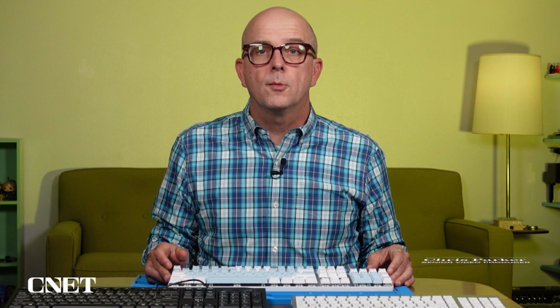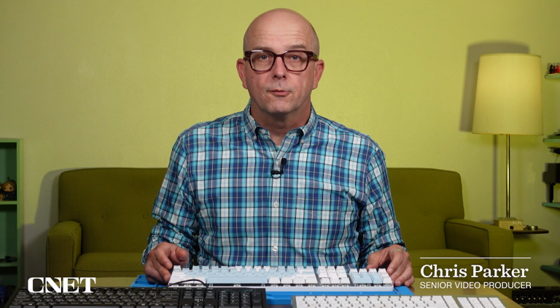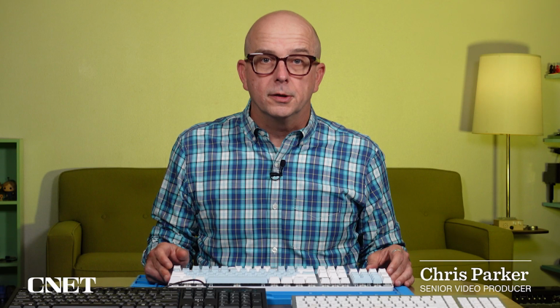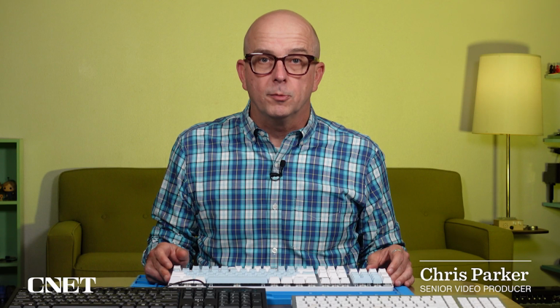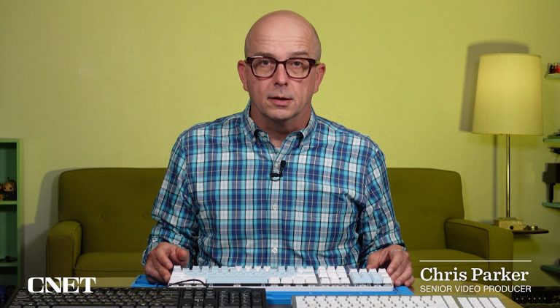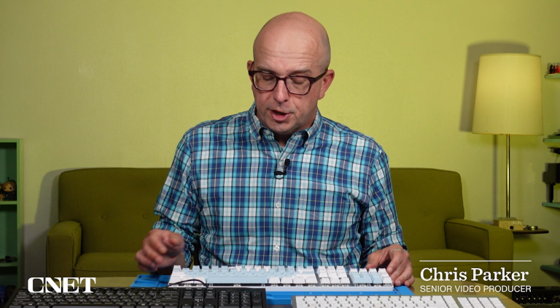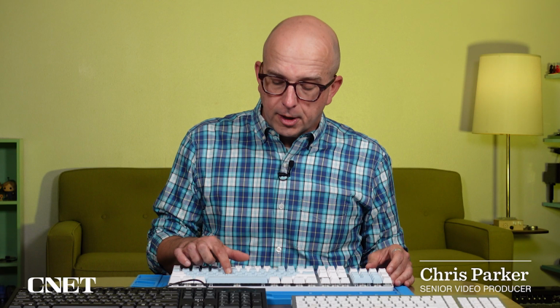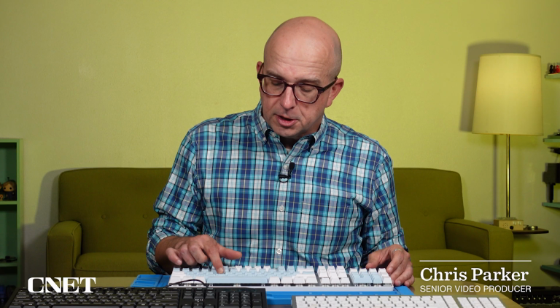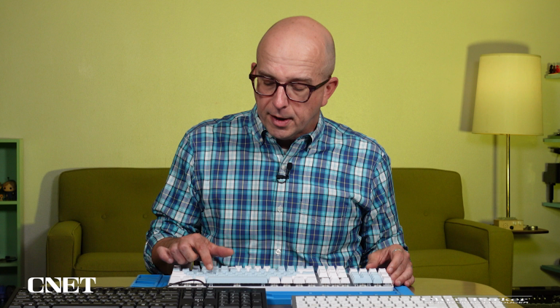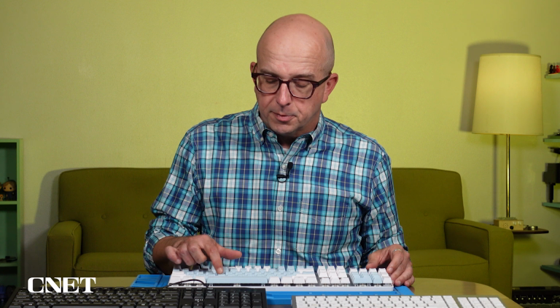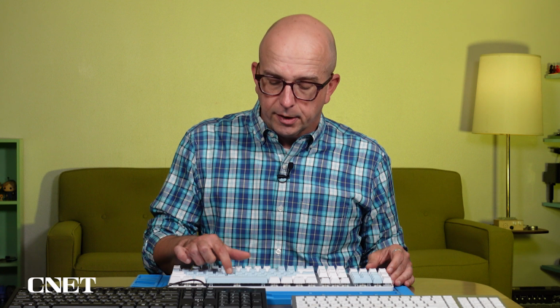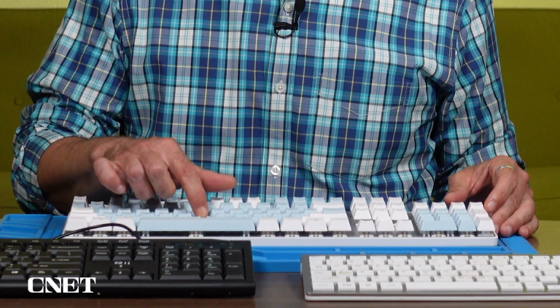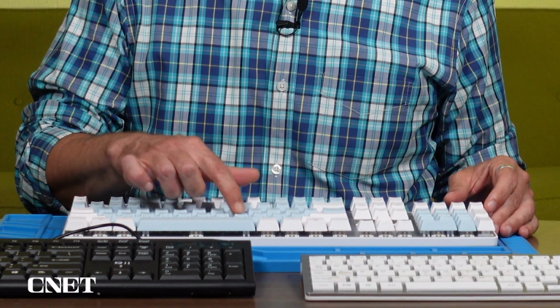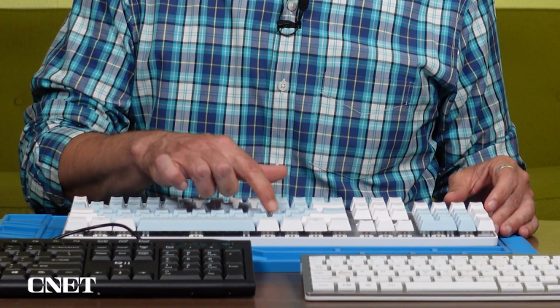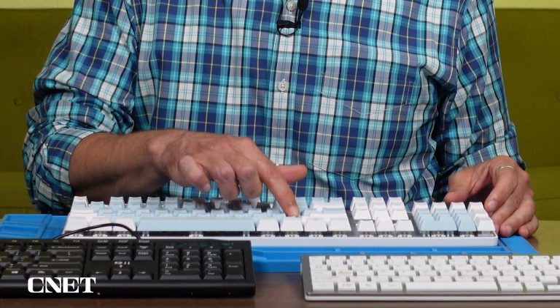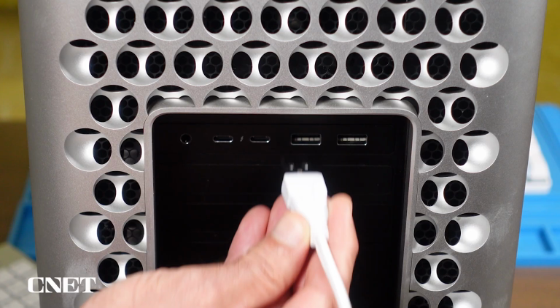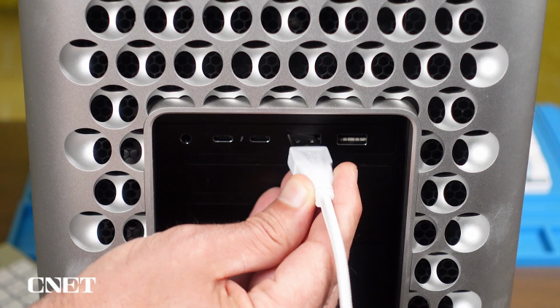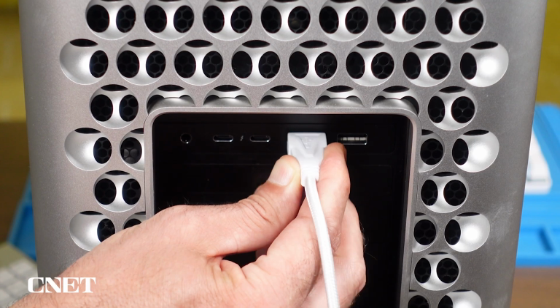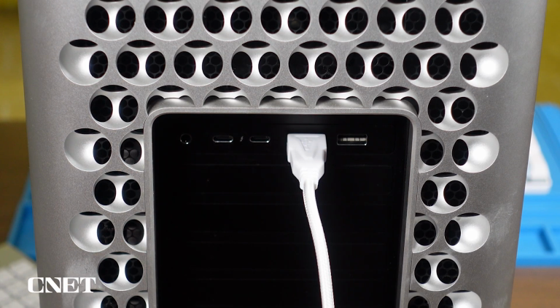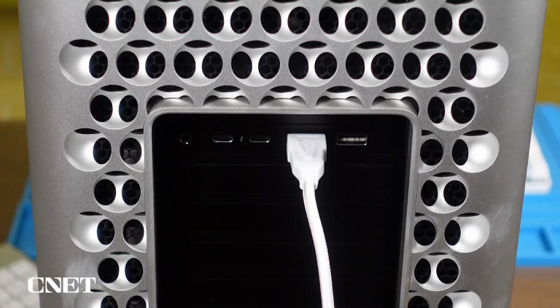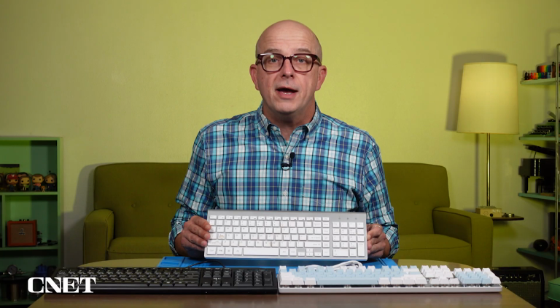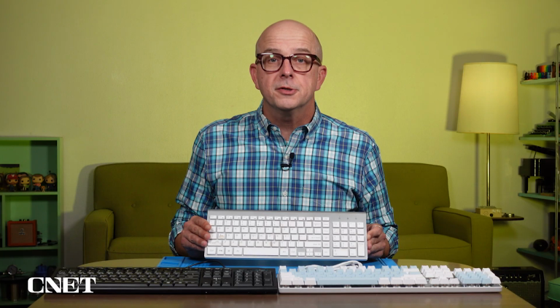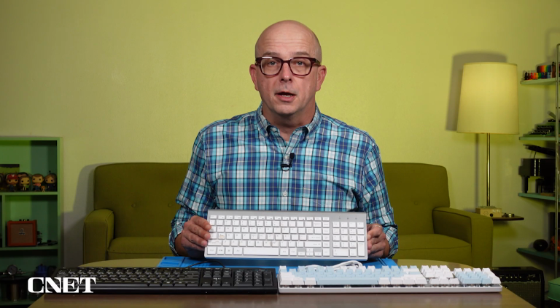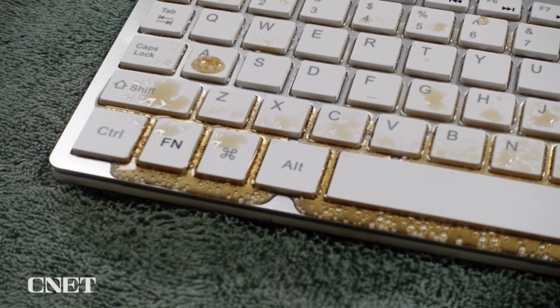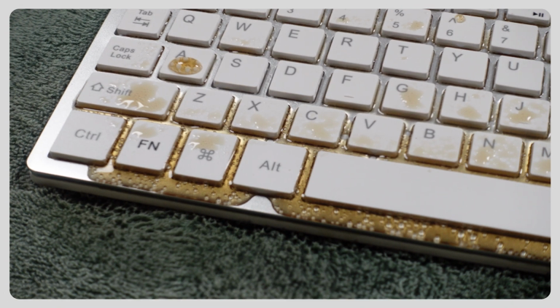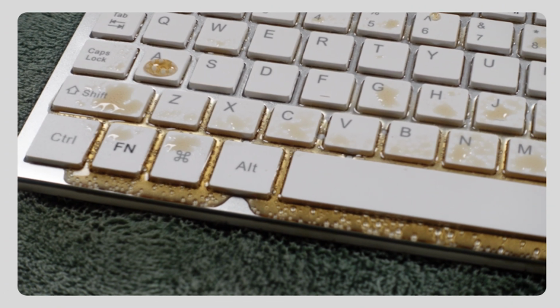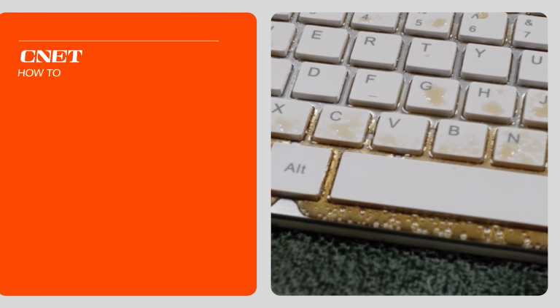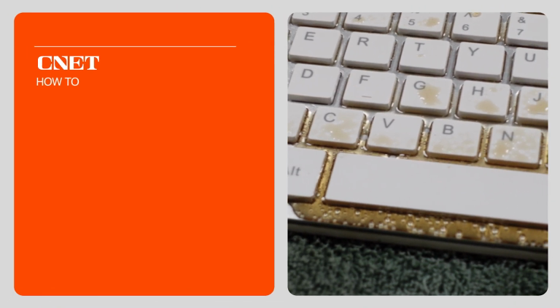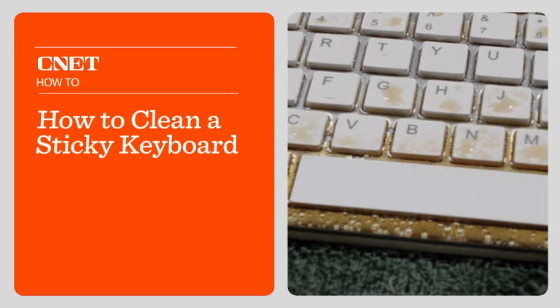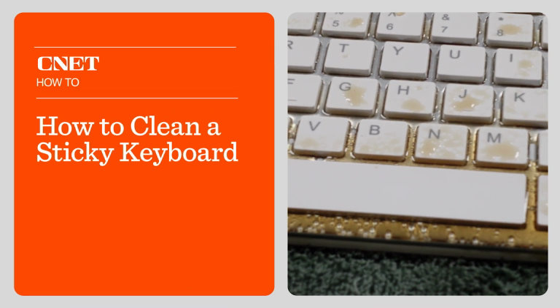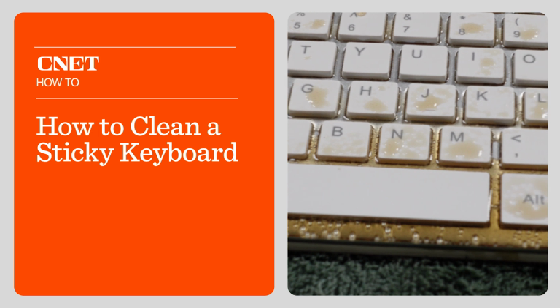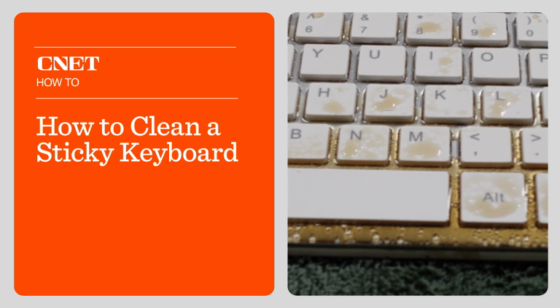In the morning before plugging the keyboard back in, check all the keys to see if you find any of them sticking. If not, feel free to plug it in and see how it works. But if you have keys that are sticking, either from a recent spill or from a splash in the past, here's how to clean a sticky keyboard.